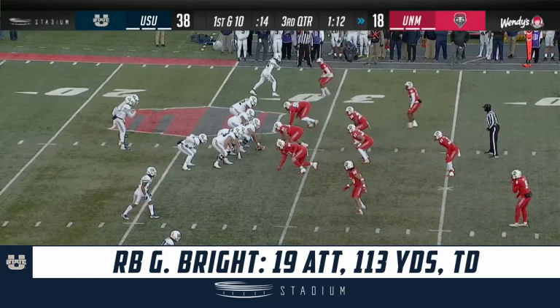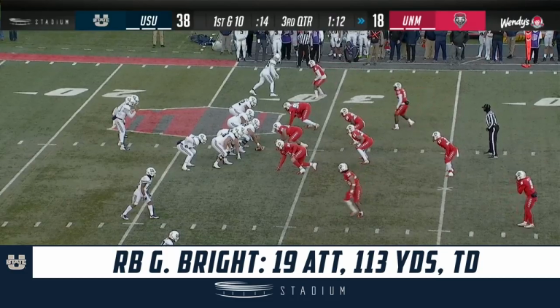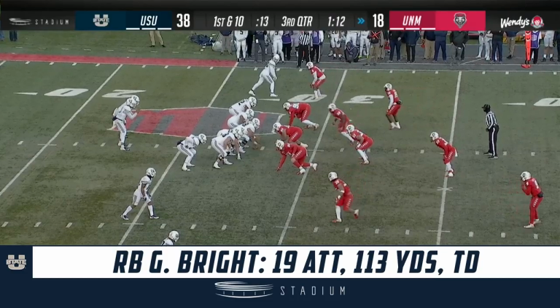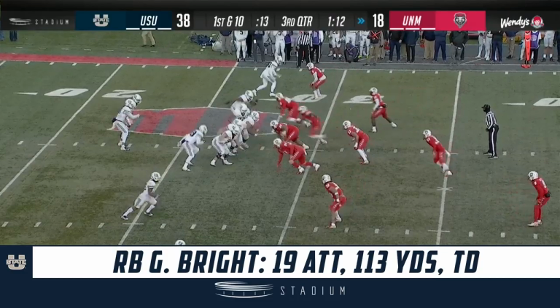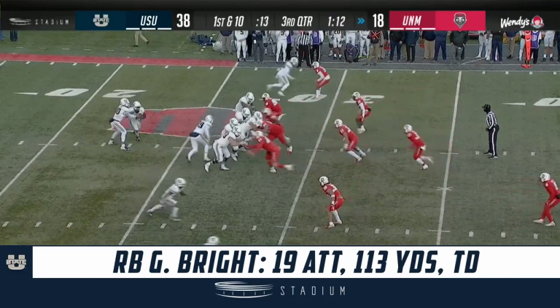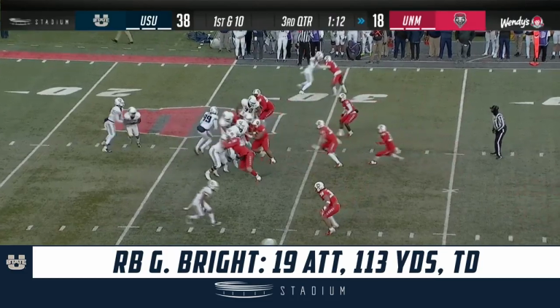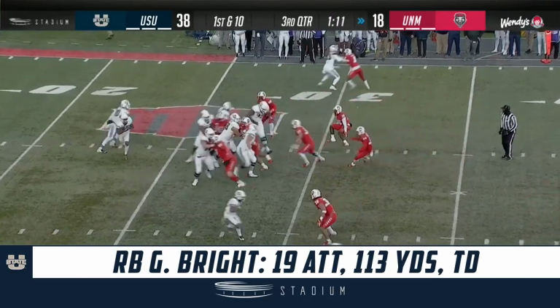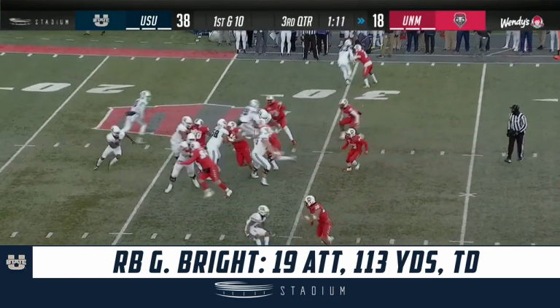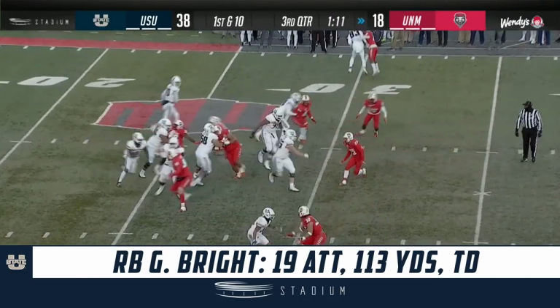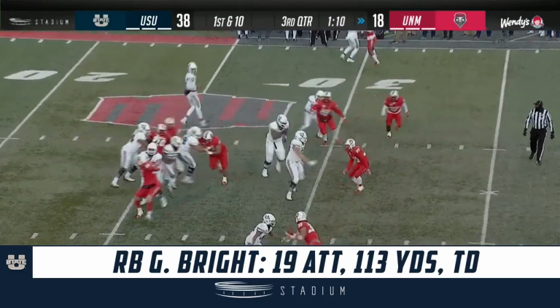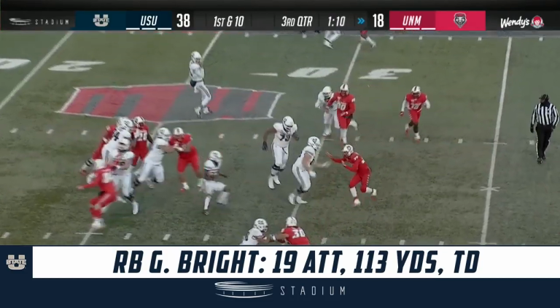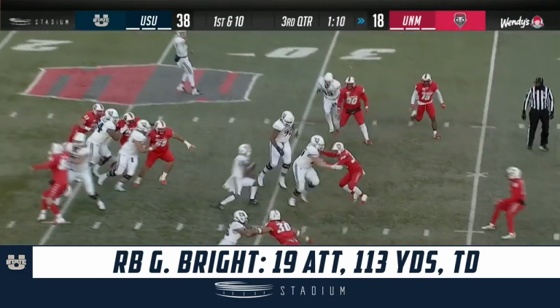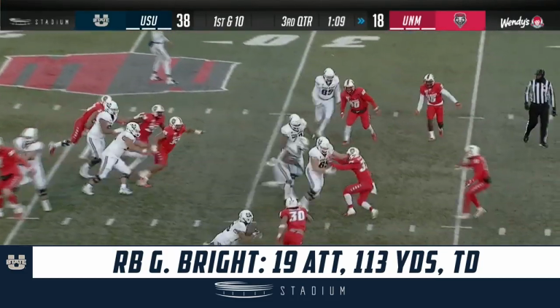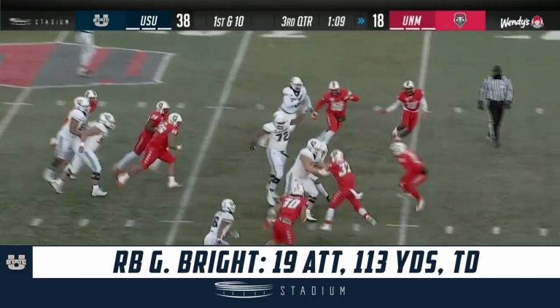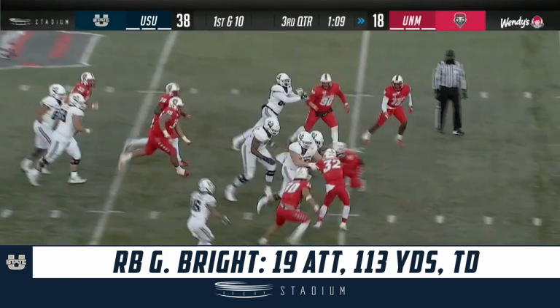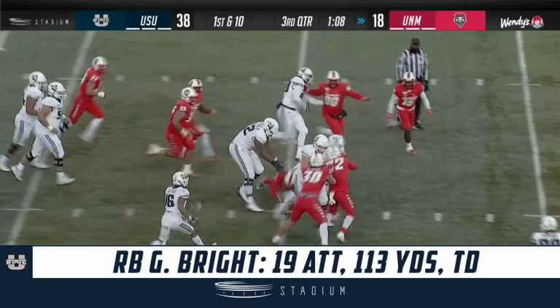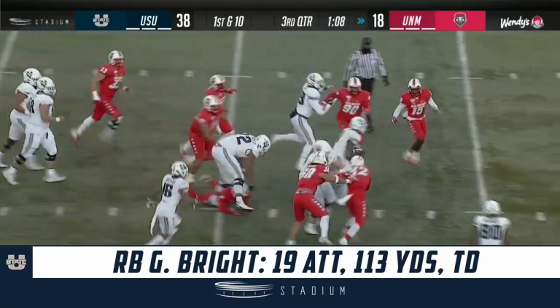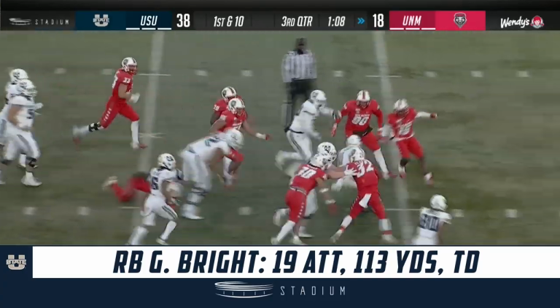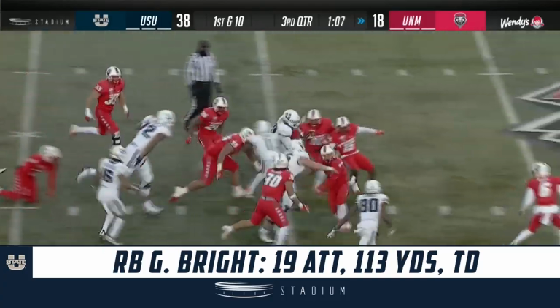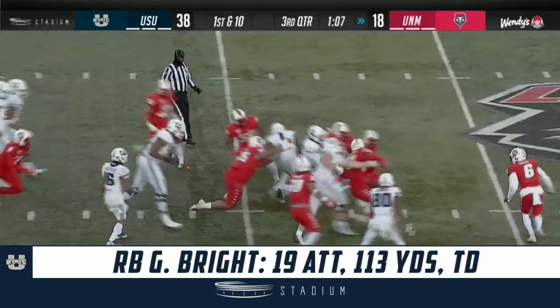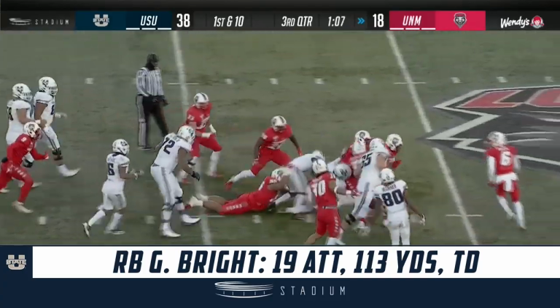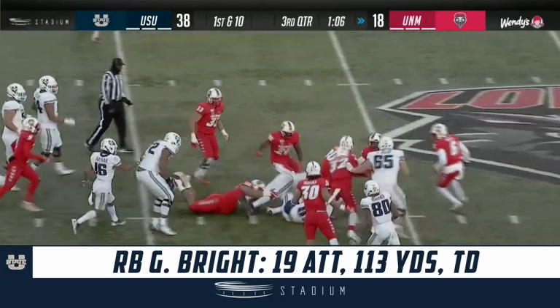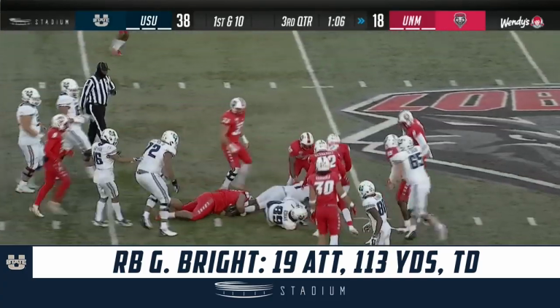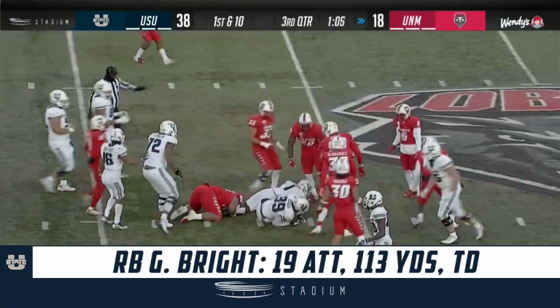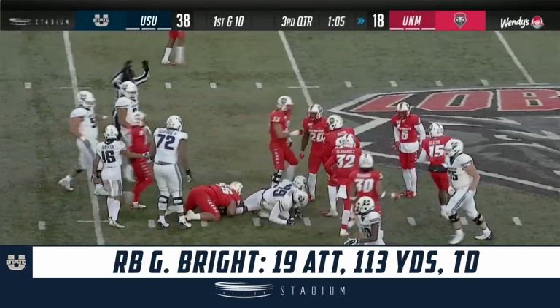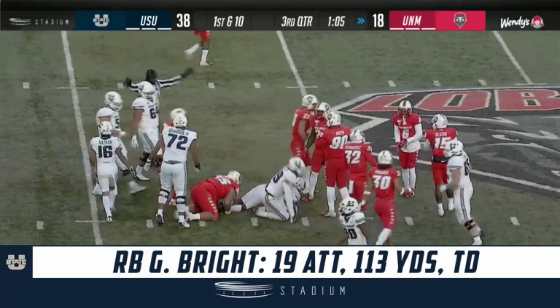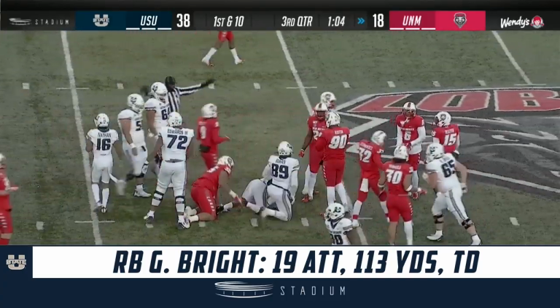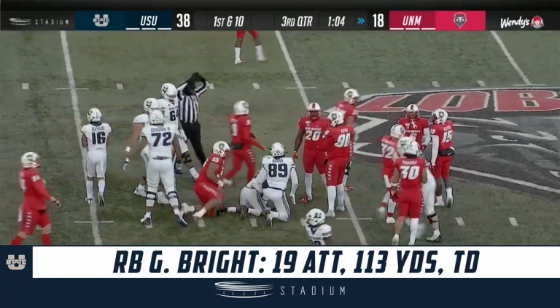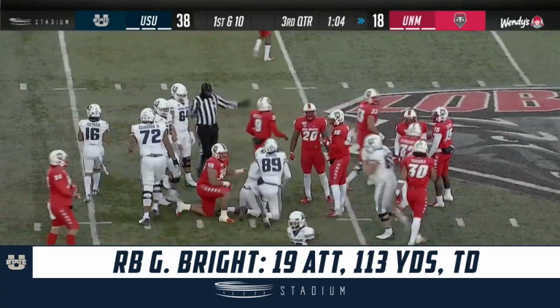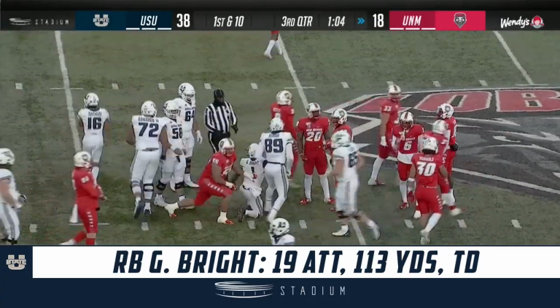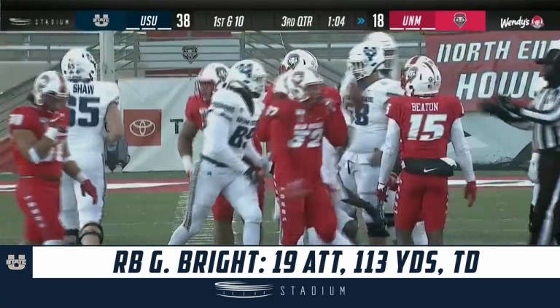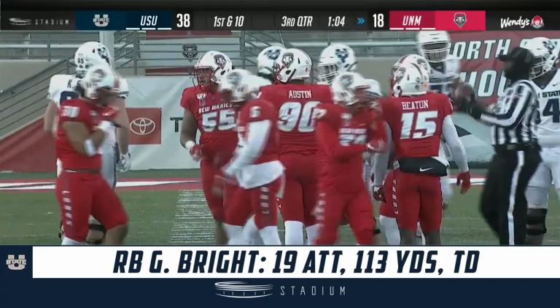Now with a win in this game, he gets 21 wins as a starter — that would still be second place. But hopefully he's got a bowl game to play in, where he could maybe tie for the all-time wins as a starter.